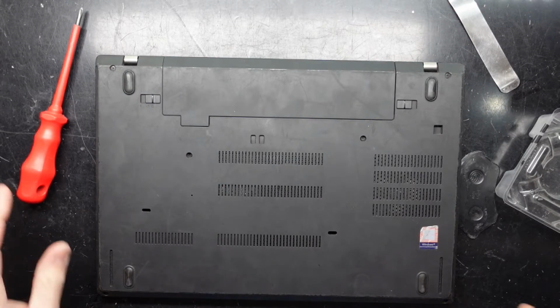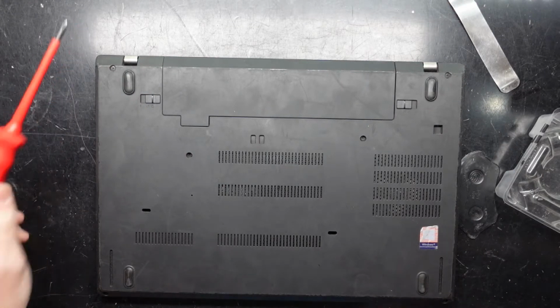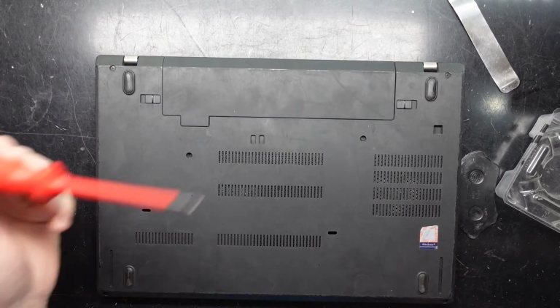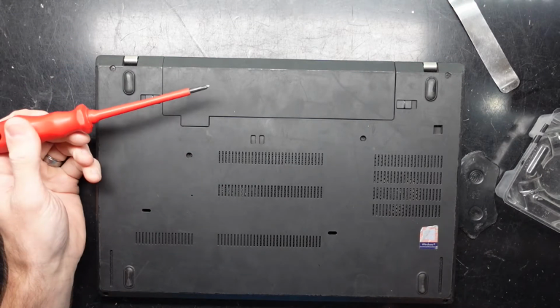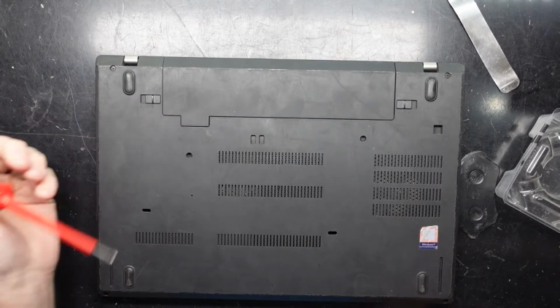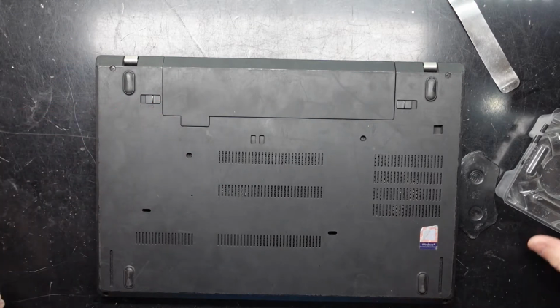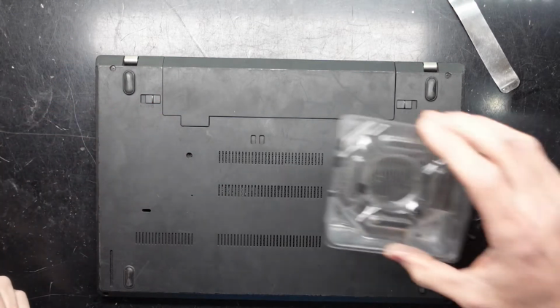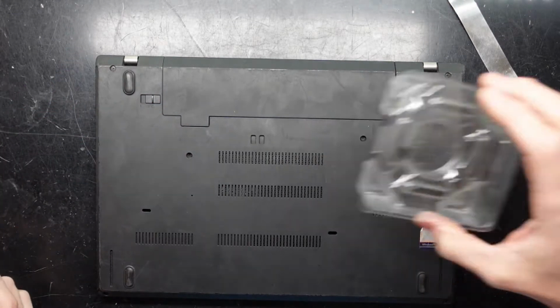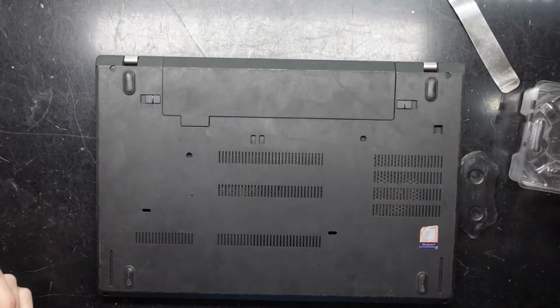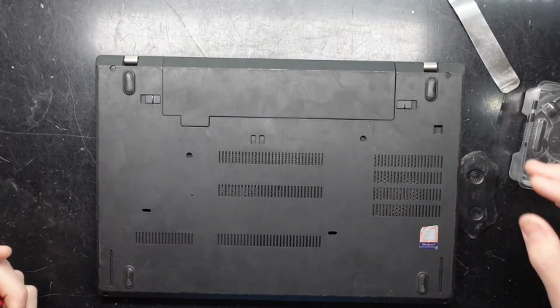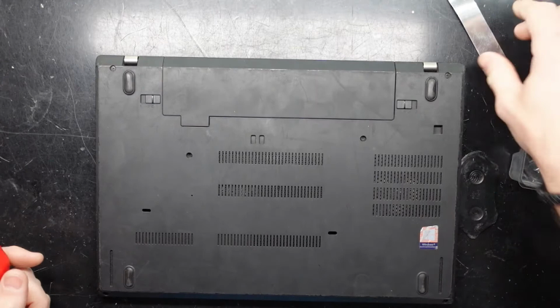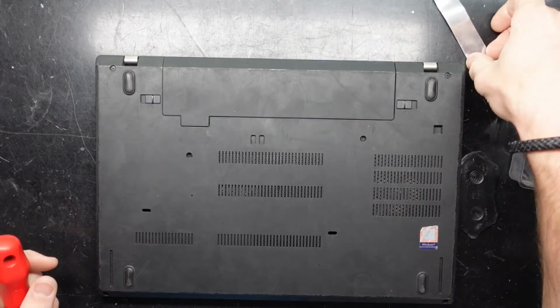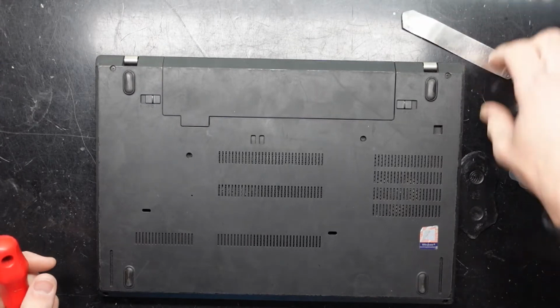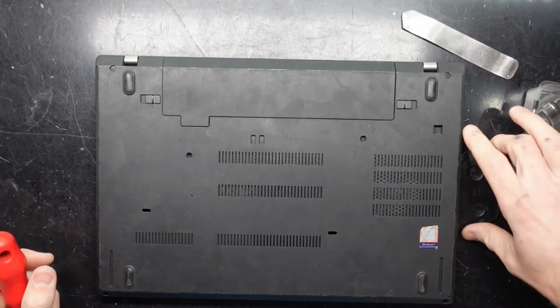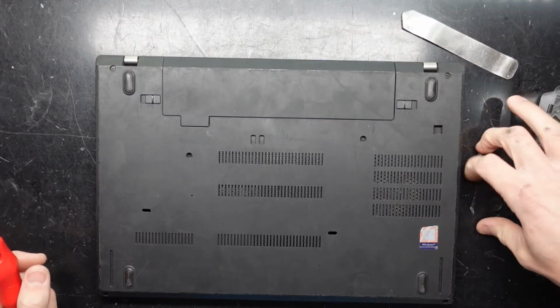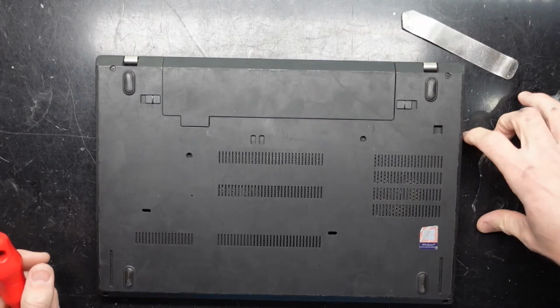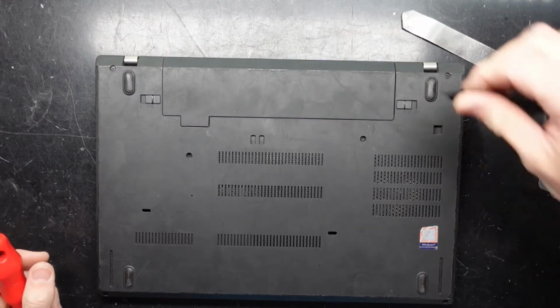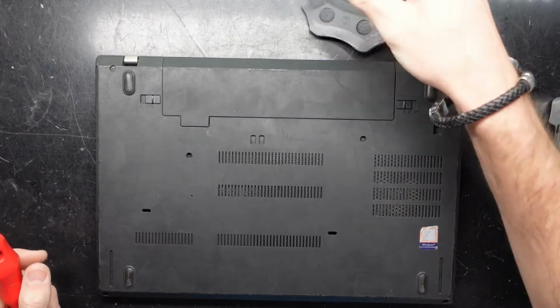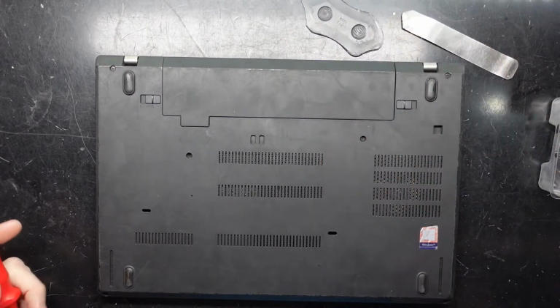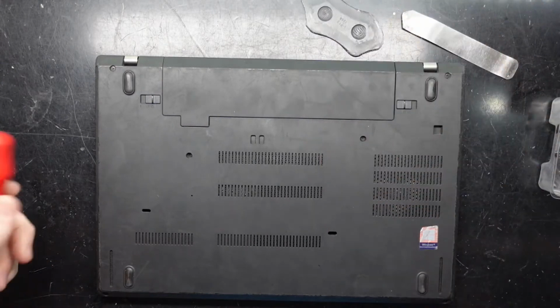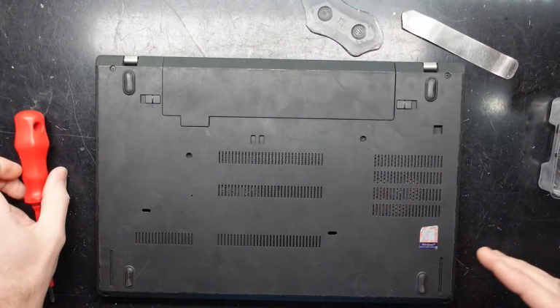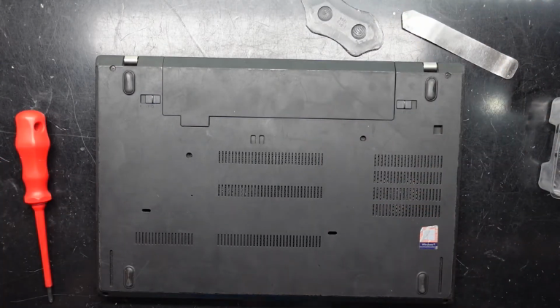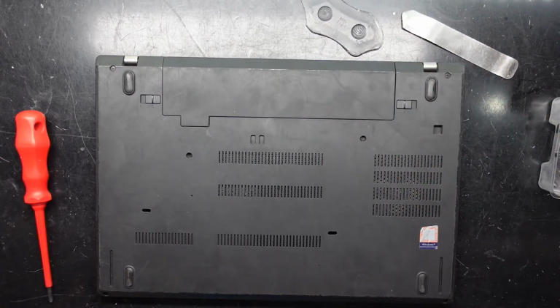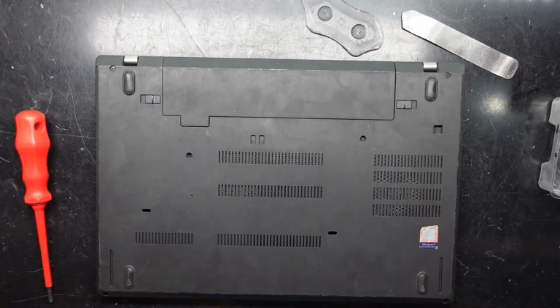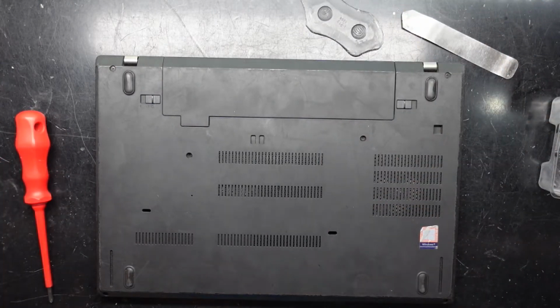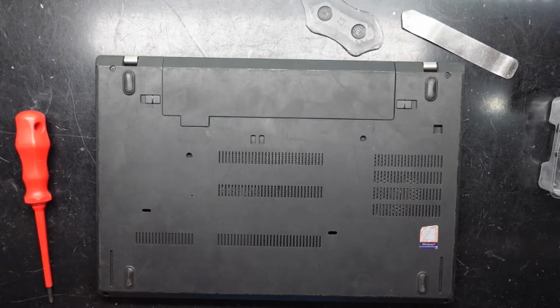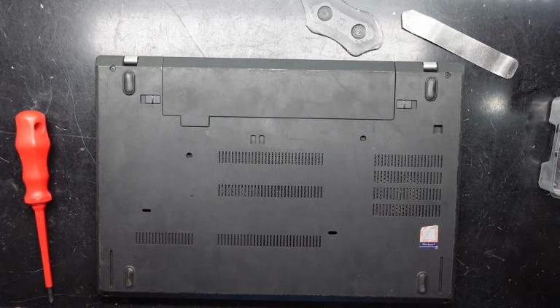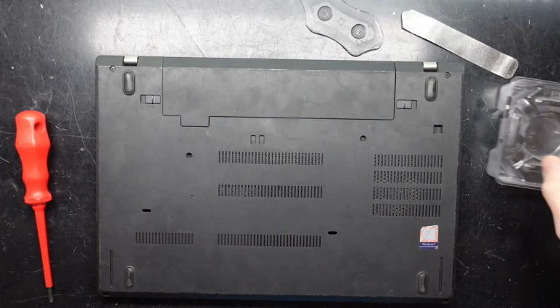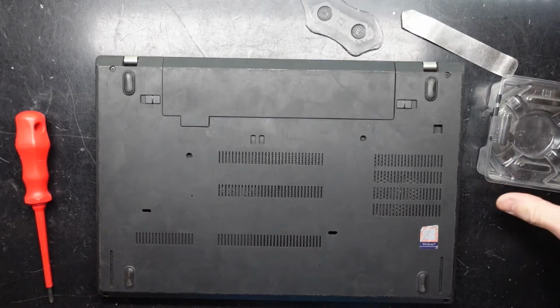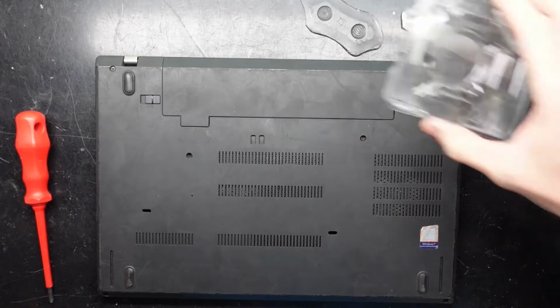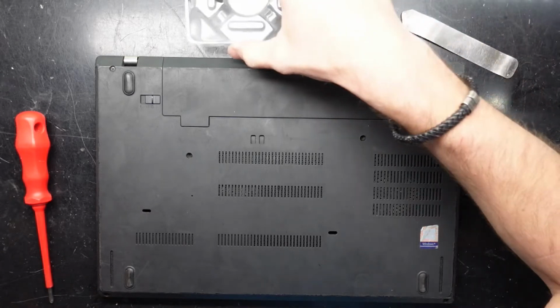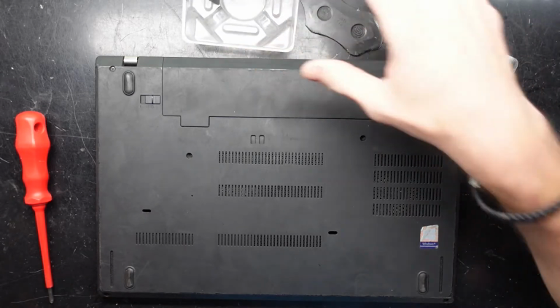We'll need a Phillips head screwdriver to put in the screws, a couple of pry tools, and your enclosure. While inside we'll also cover potential RAM upgrades for this model and we'll see what else can be changed.